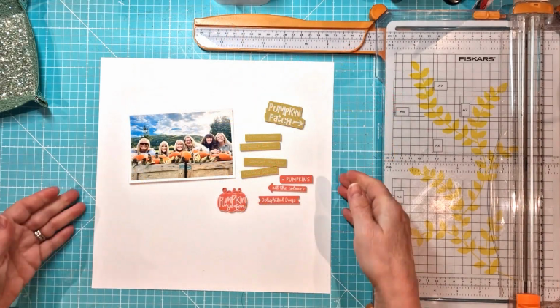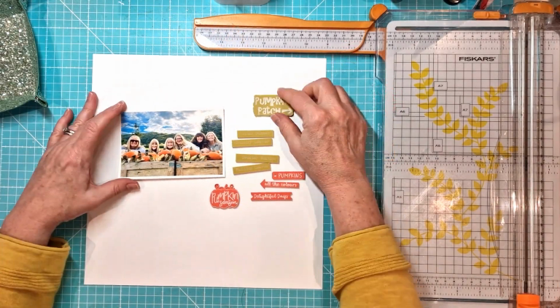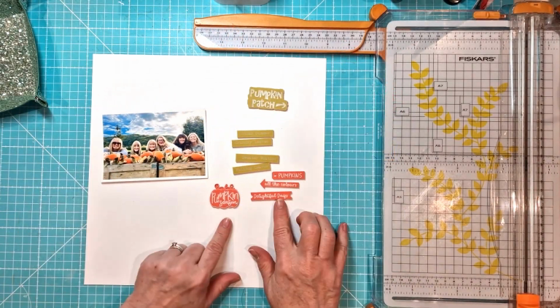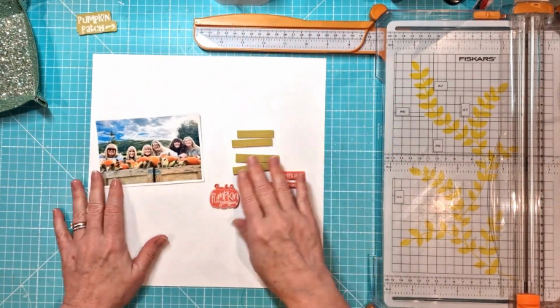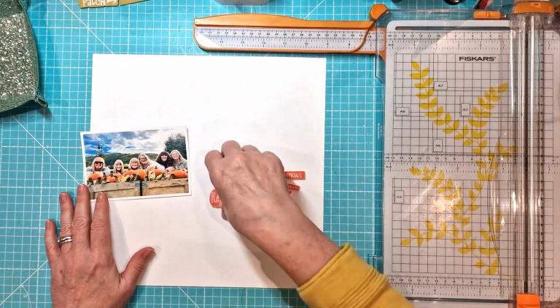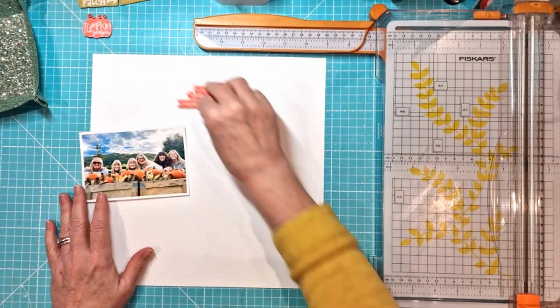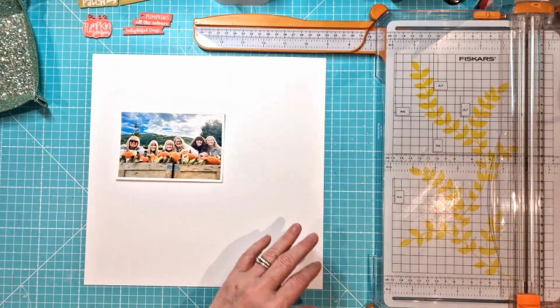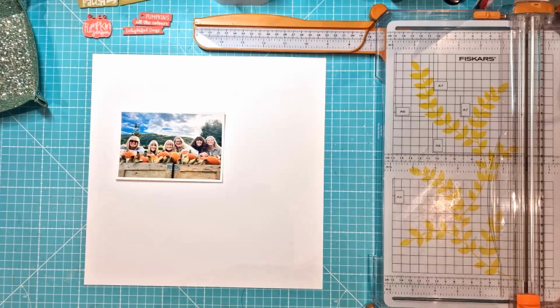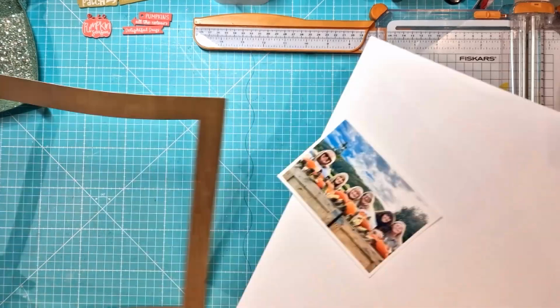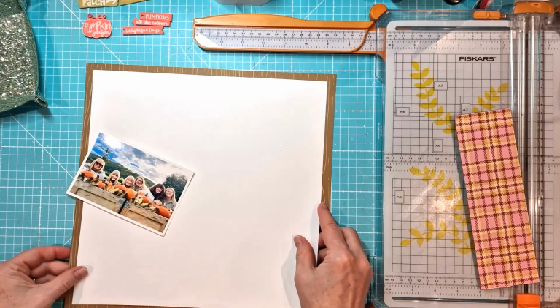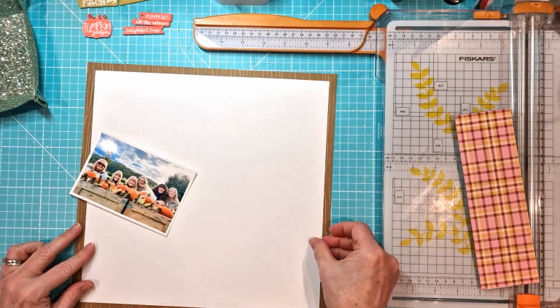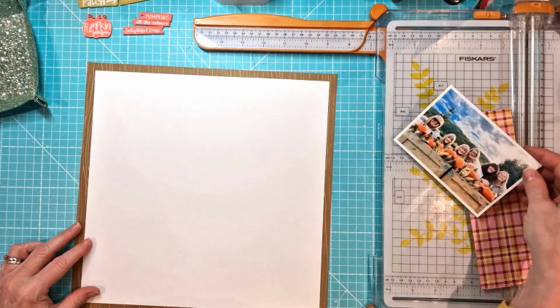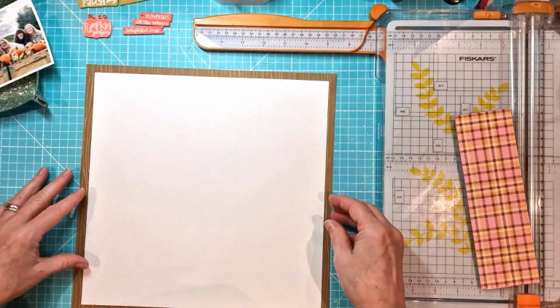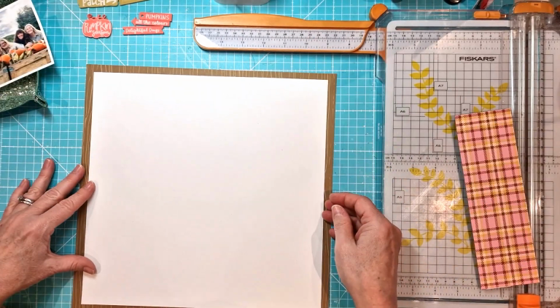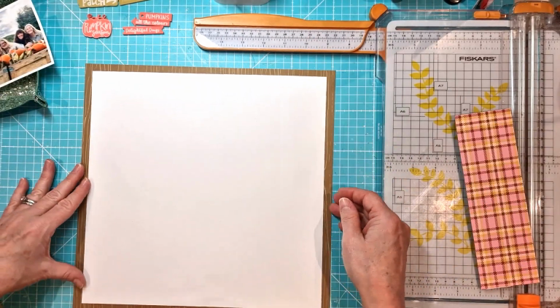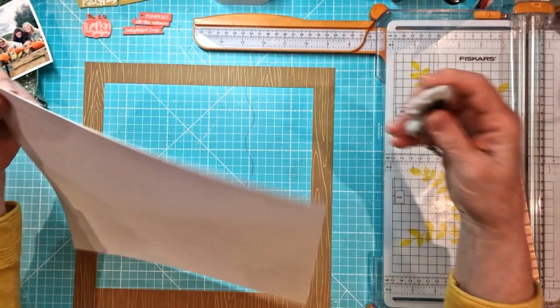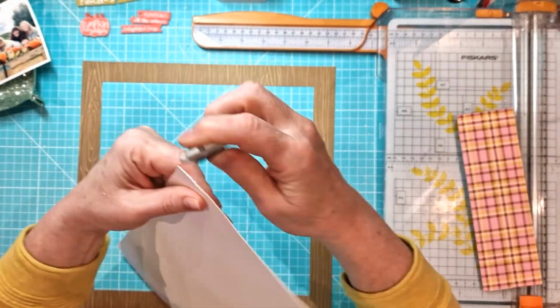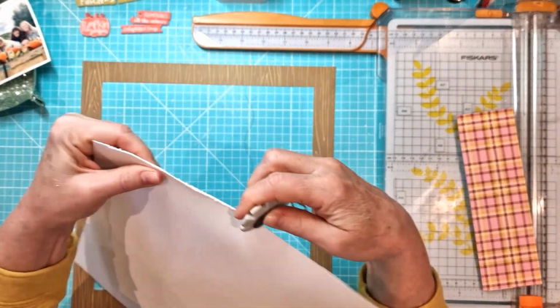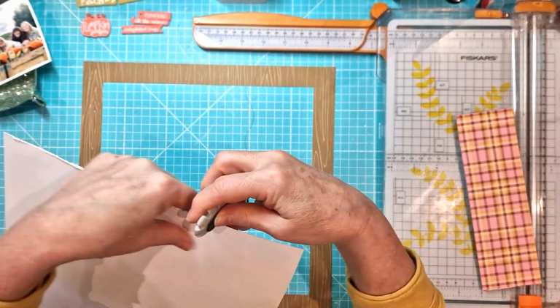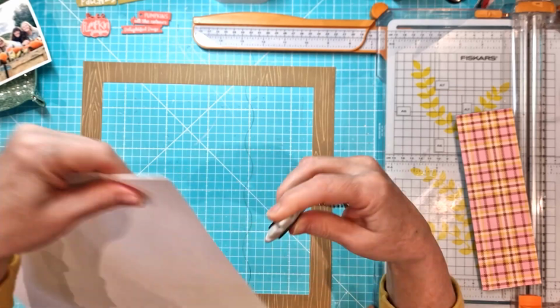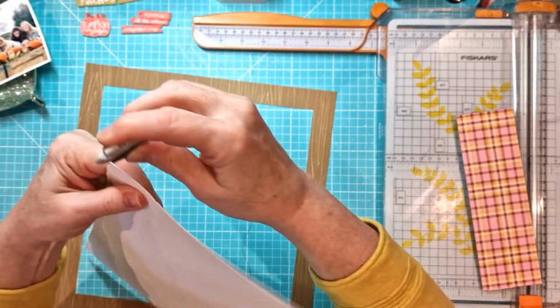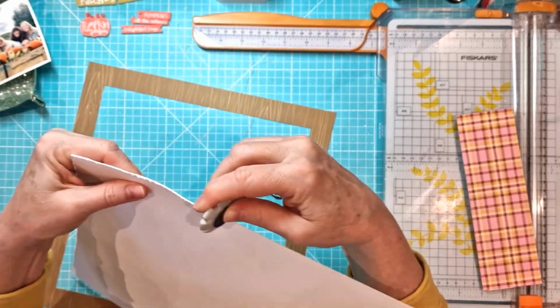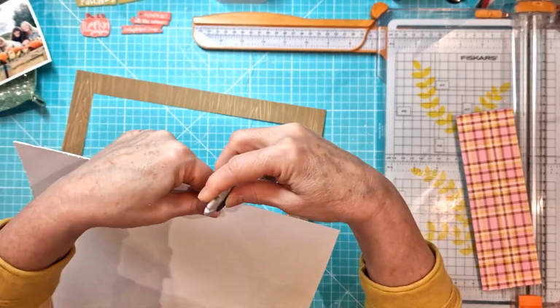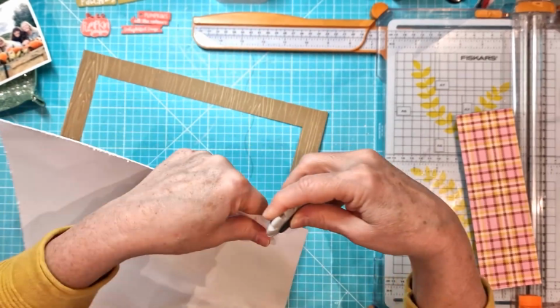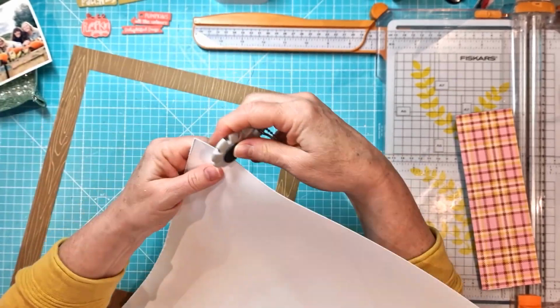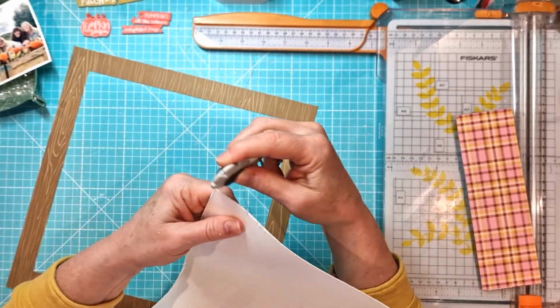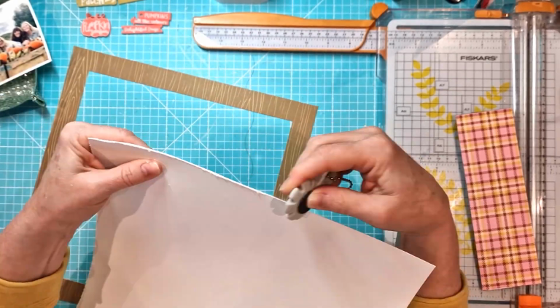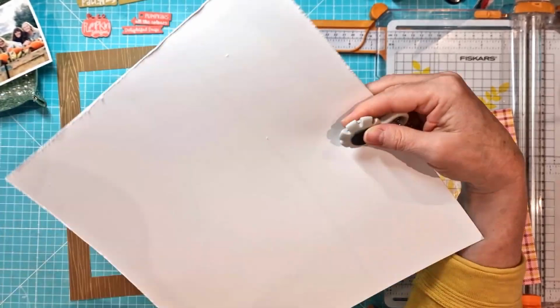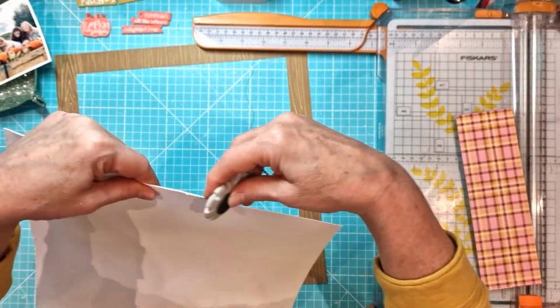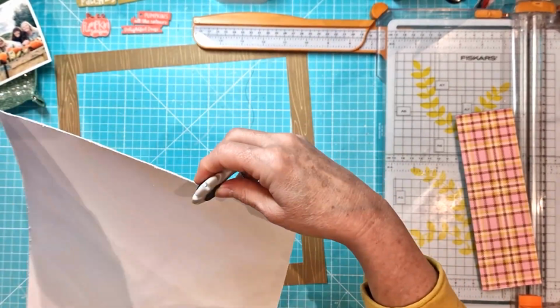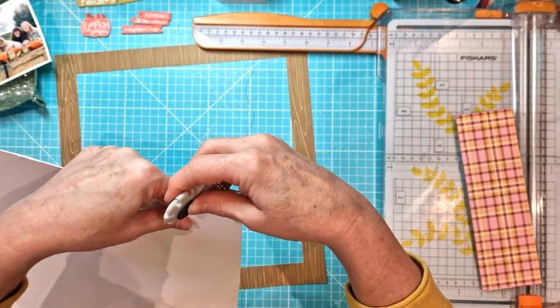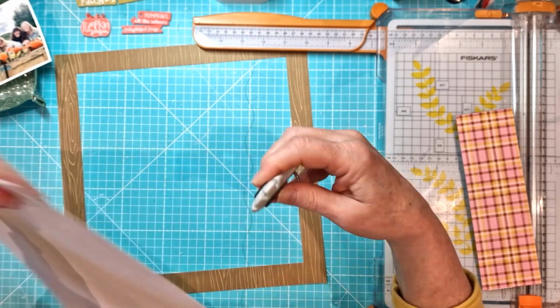I have my picture here of me and some of my scrappy friends from last year when we went to visit a pumpkin patch, purely for the reason to get a load of photos, obviously, as we scrapbookers do.